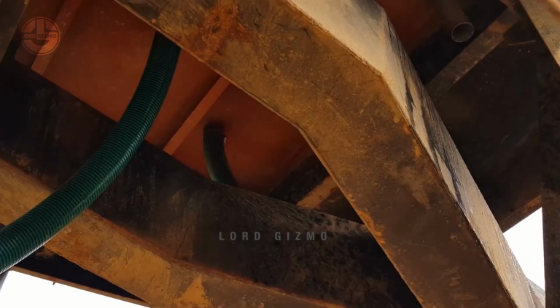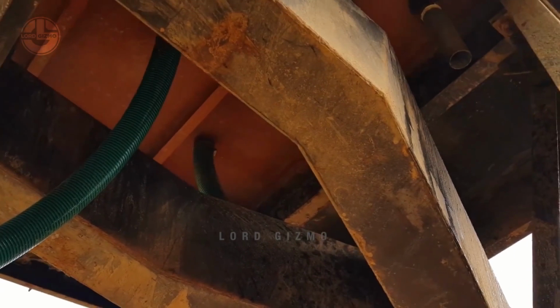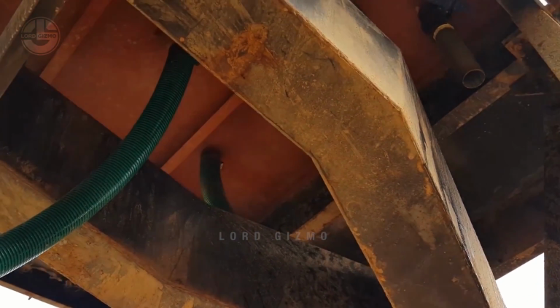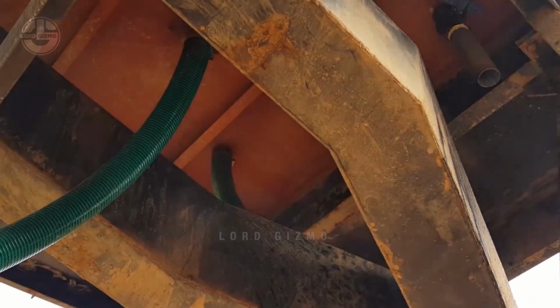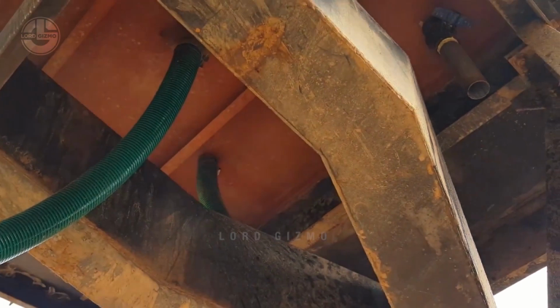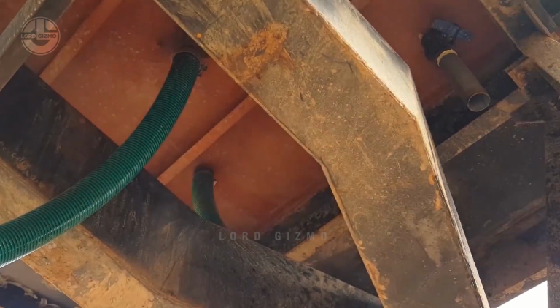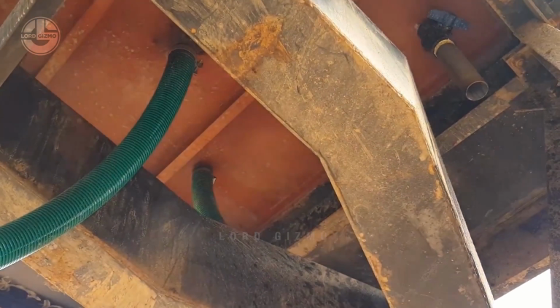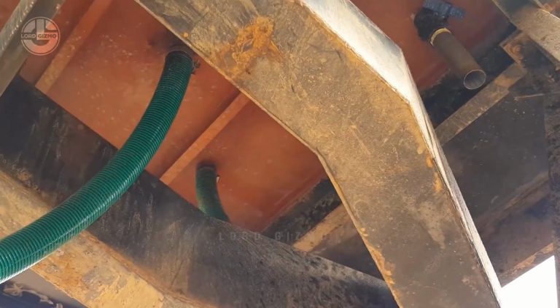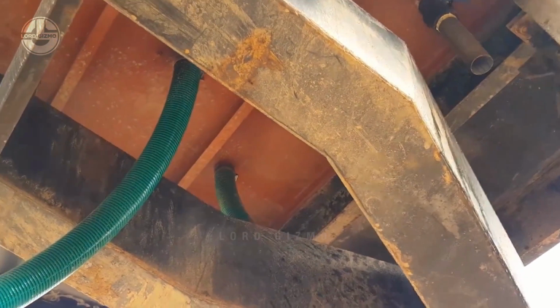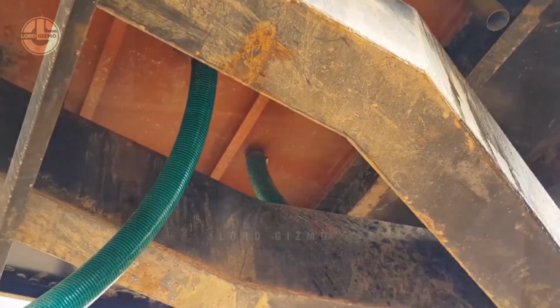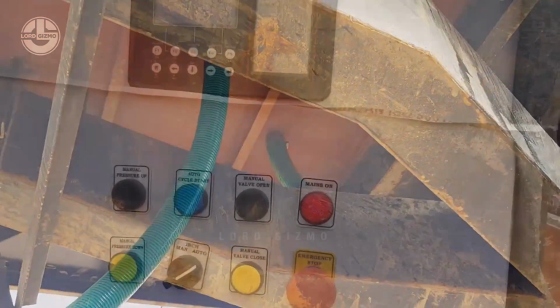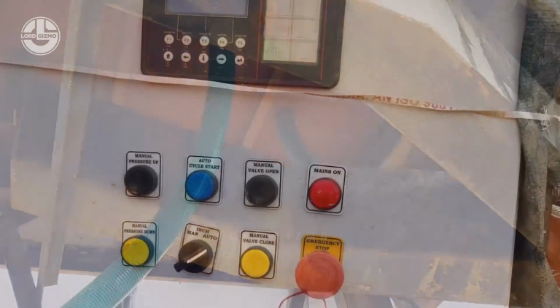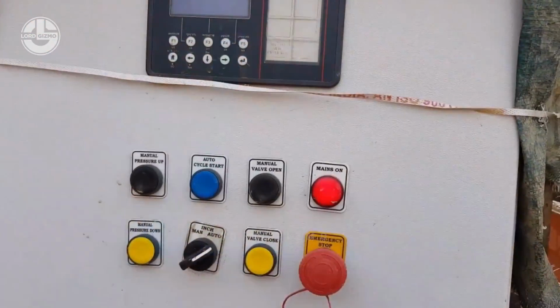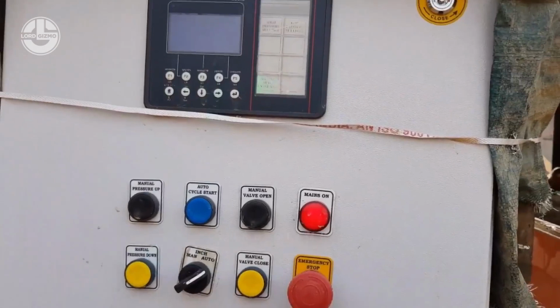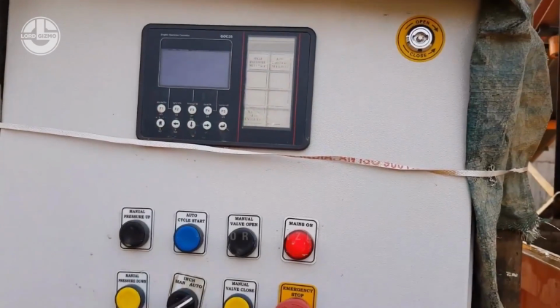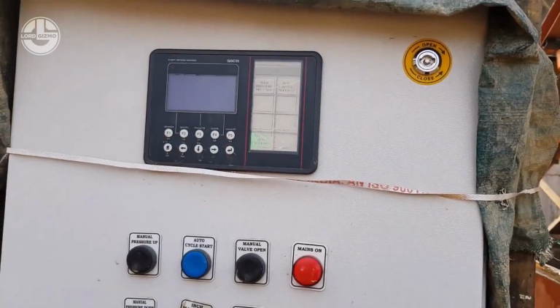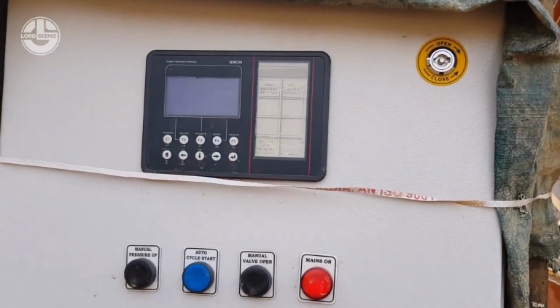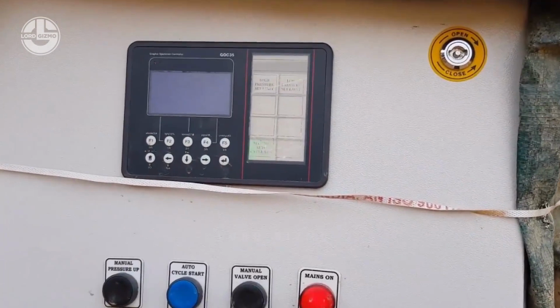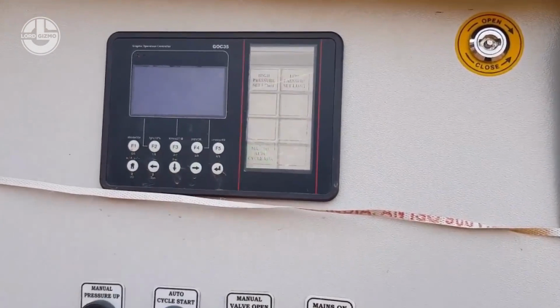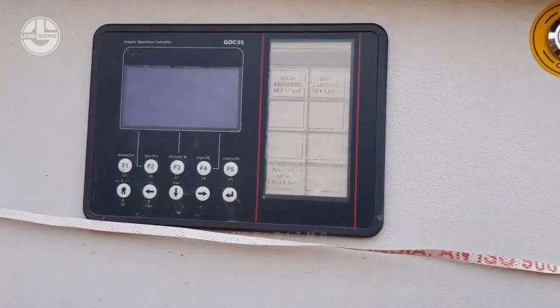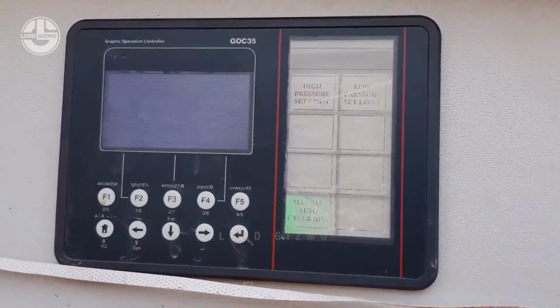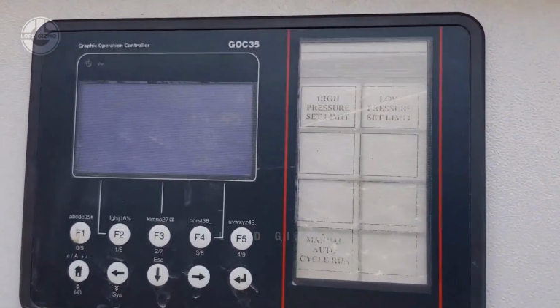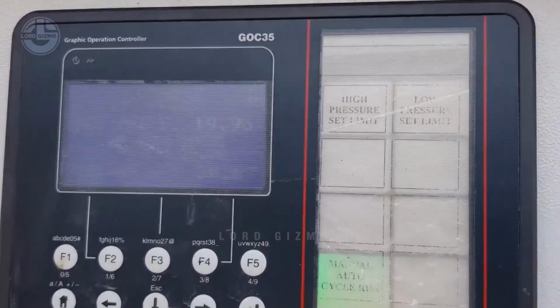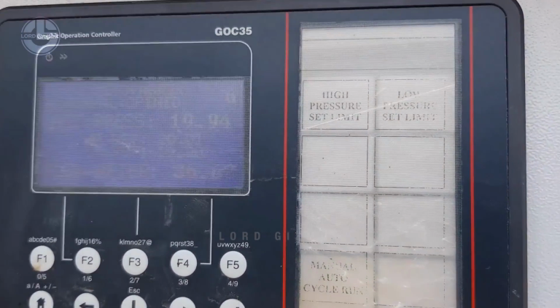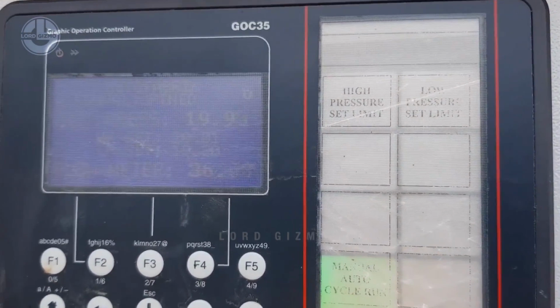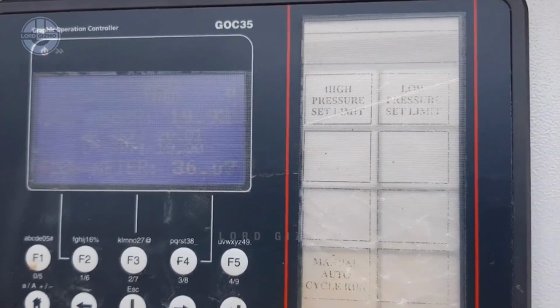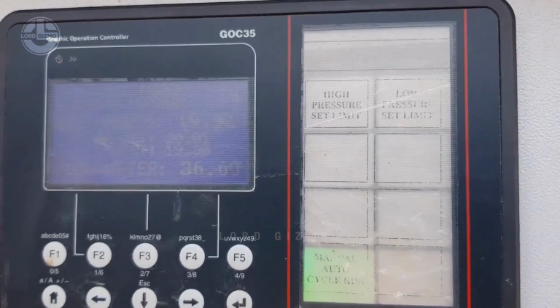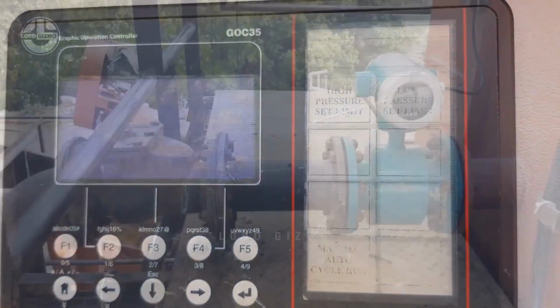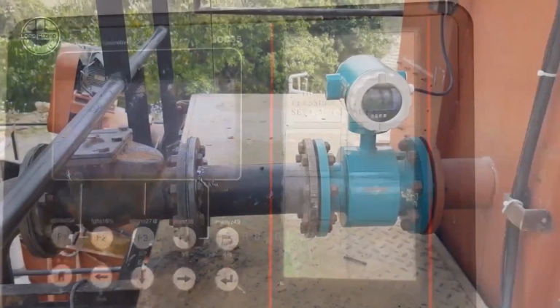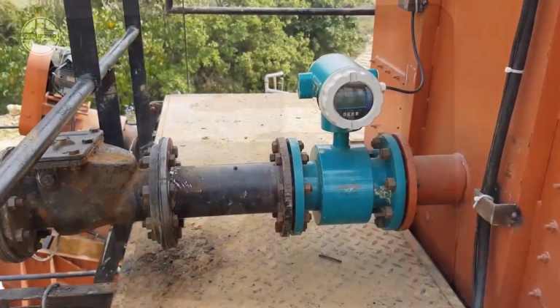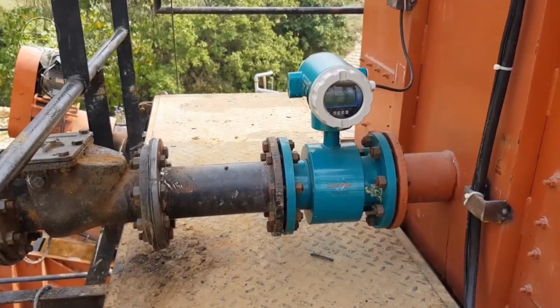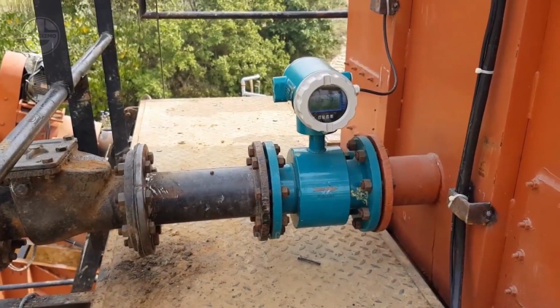Despite these technological advancements, the workers in this facility still manually start them. They also need to monitor everything physically to make sure that nothing goes wrong. These machines are the same ones that help the sand move to the next step.